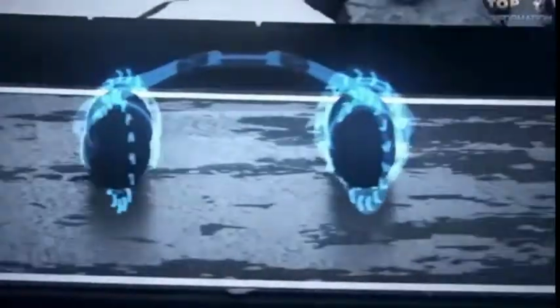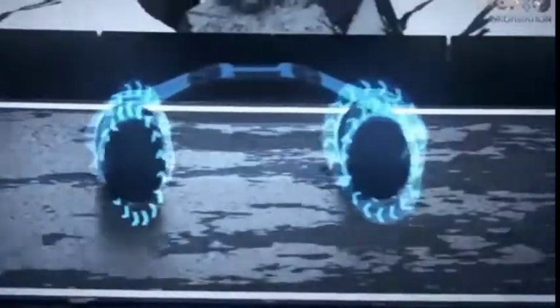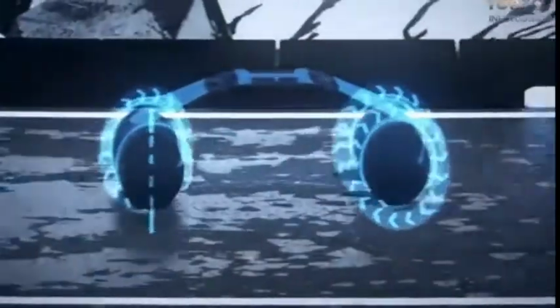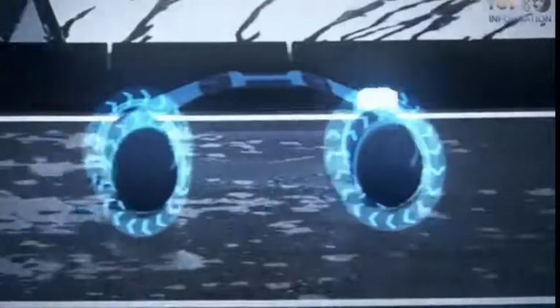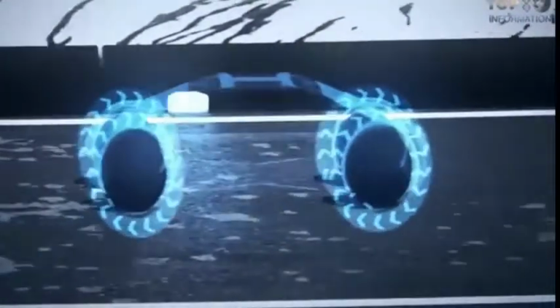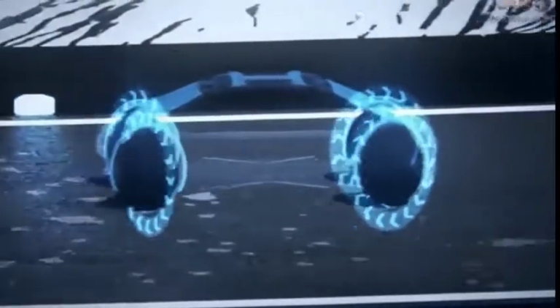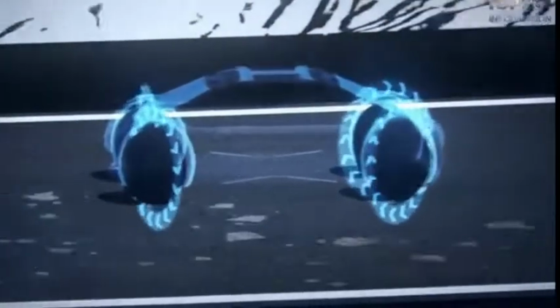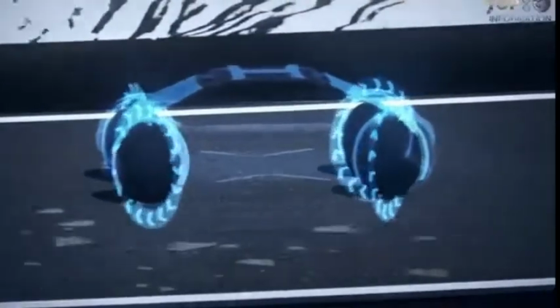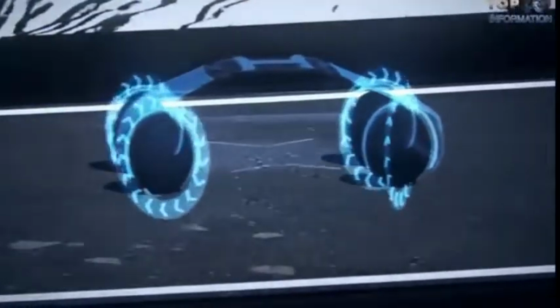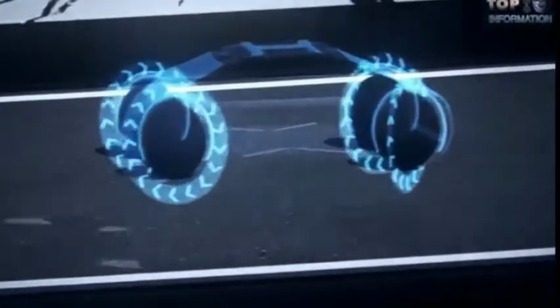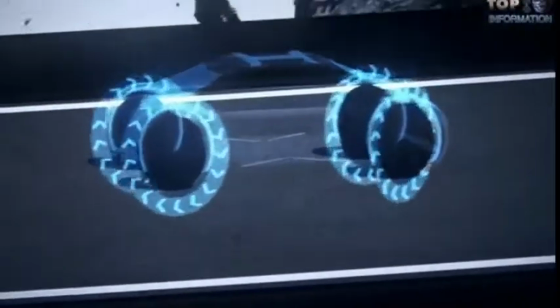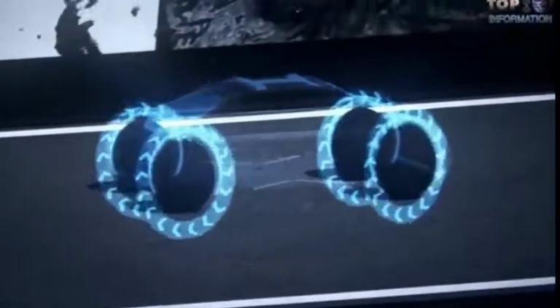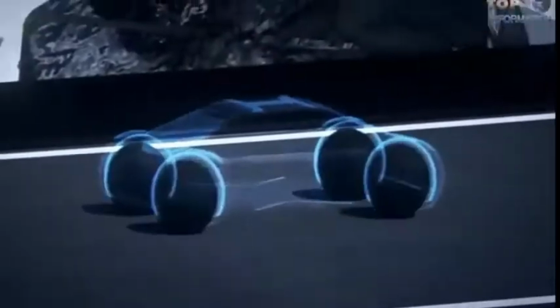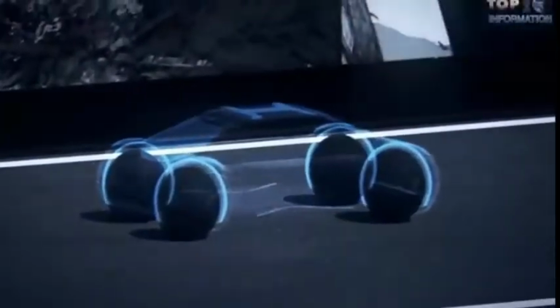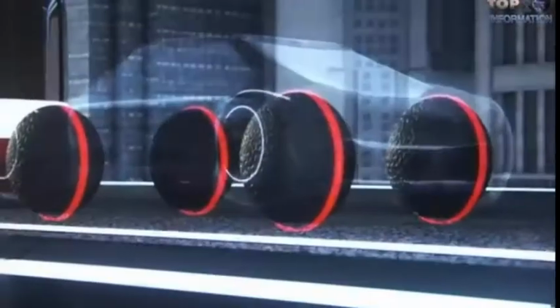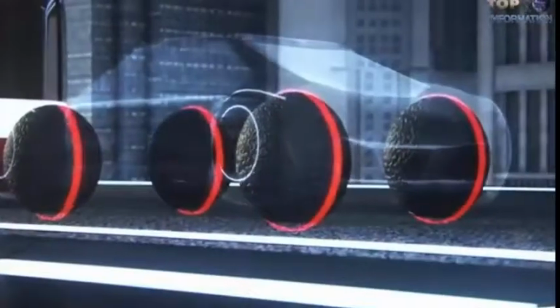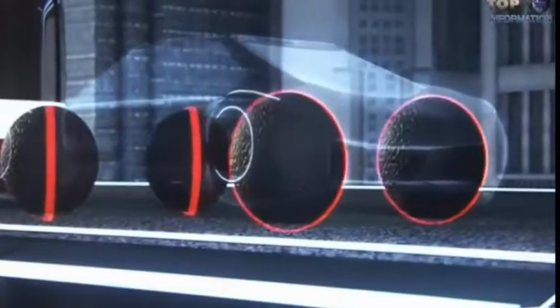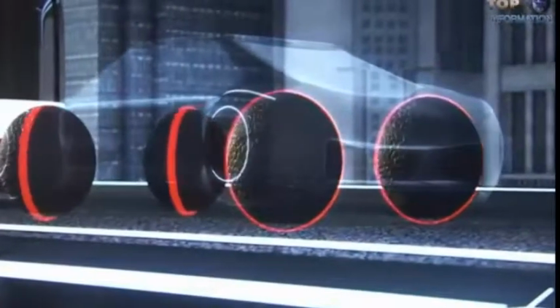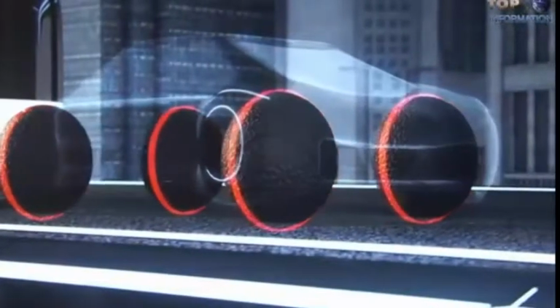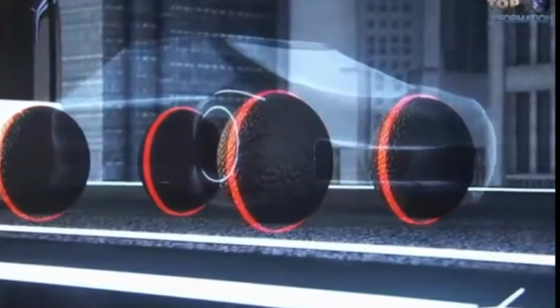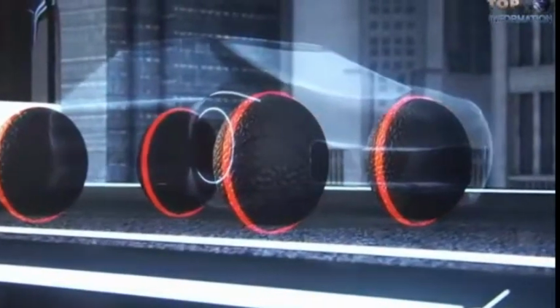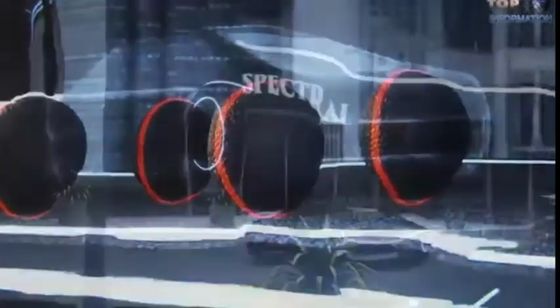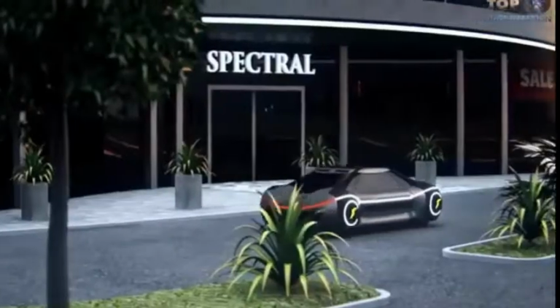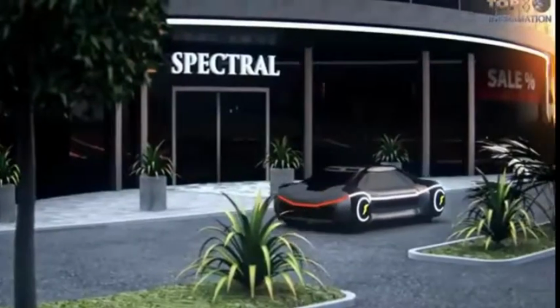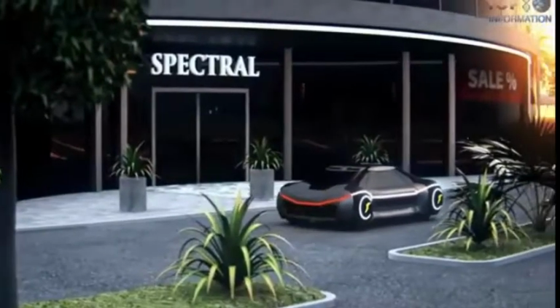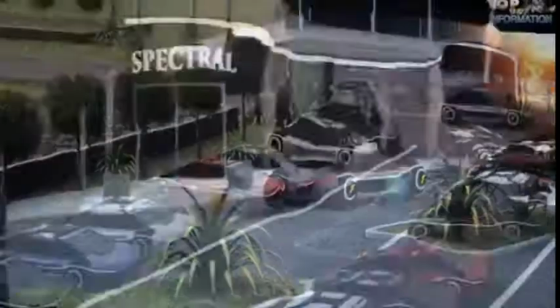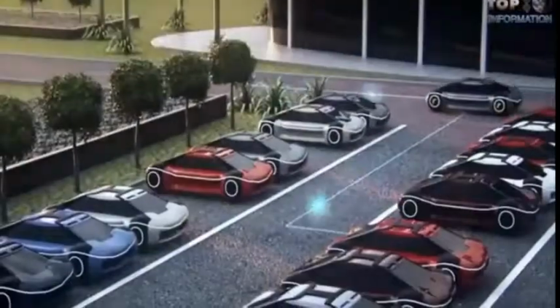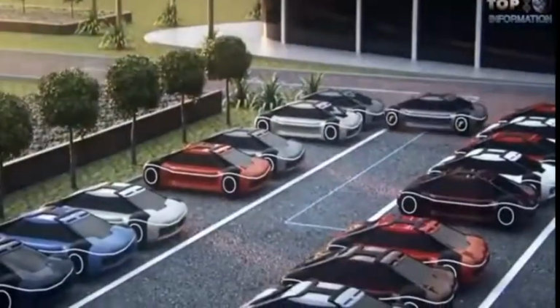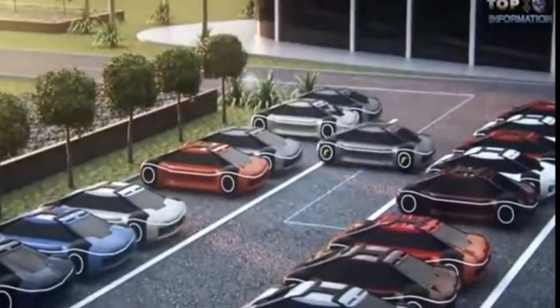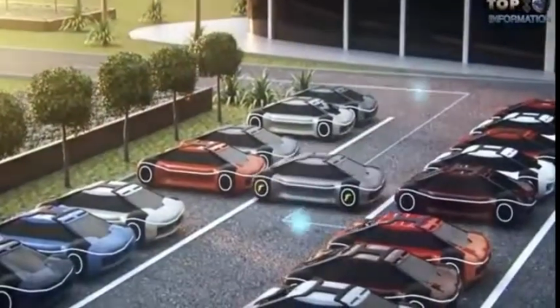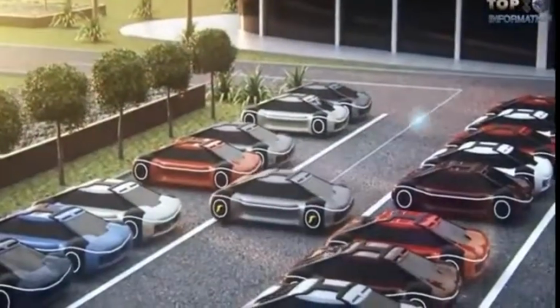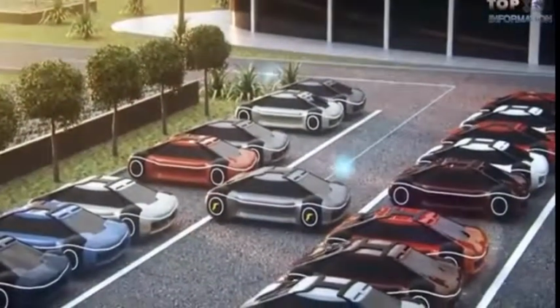It's a multi-orientation tire that can move in all directions, providing a smooth ride by creating a fluid lateral movement with excellent maneuverability. This underdevelopment project will make public parking a lot easier, smoother and more comfortable.